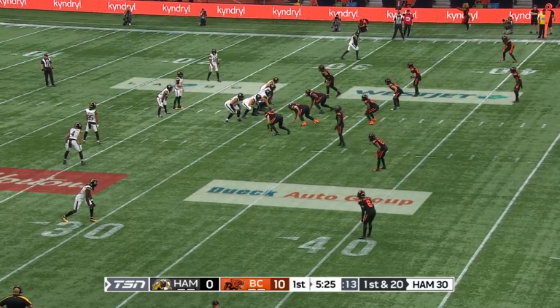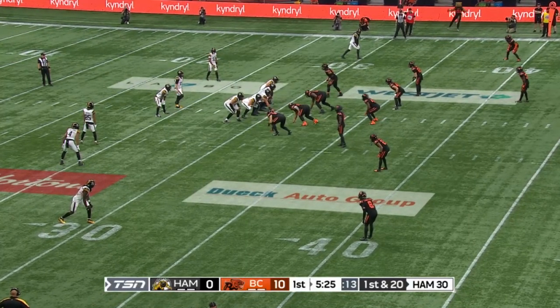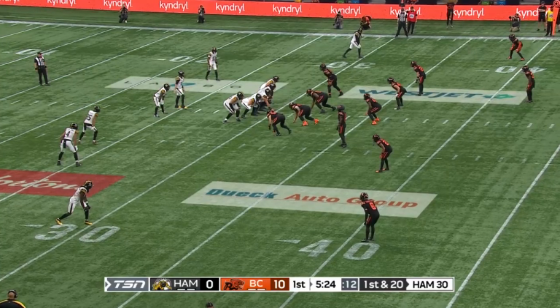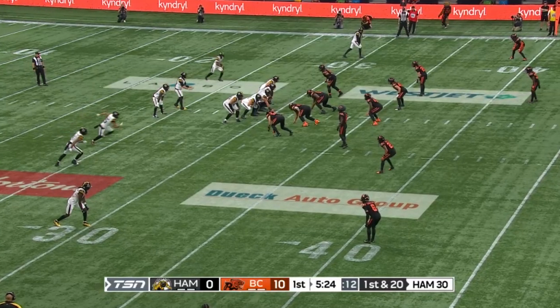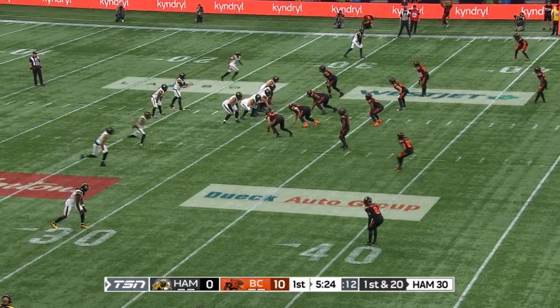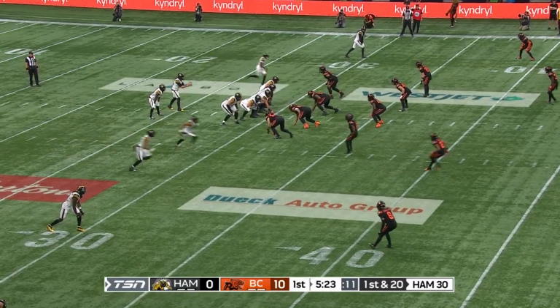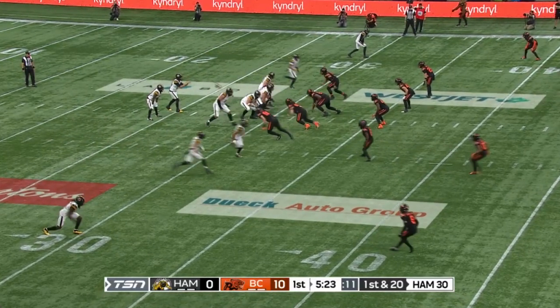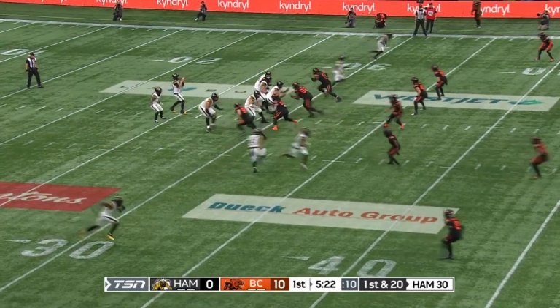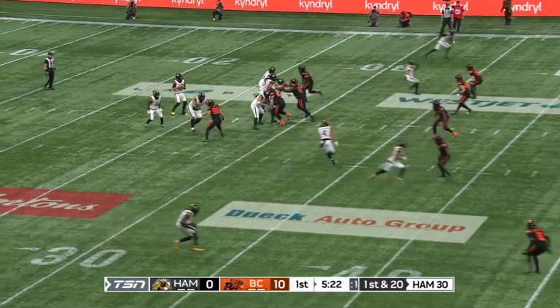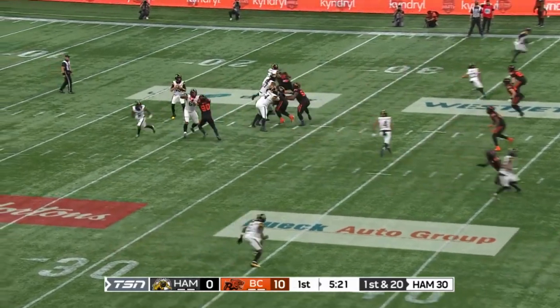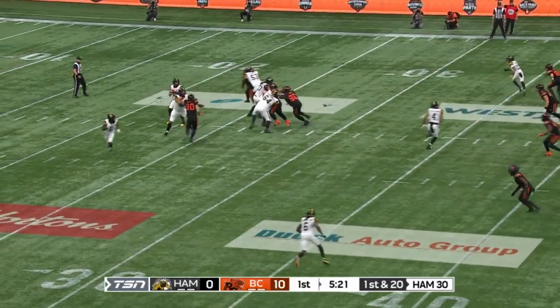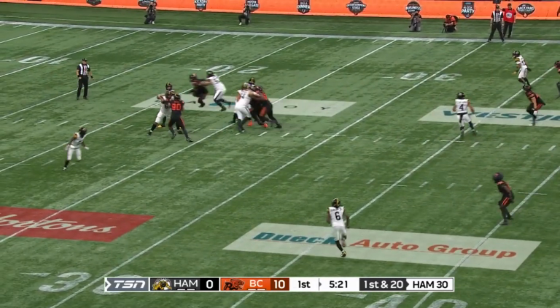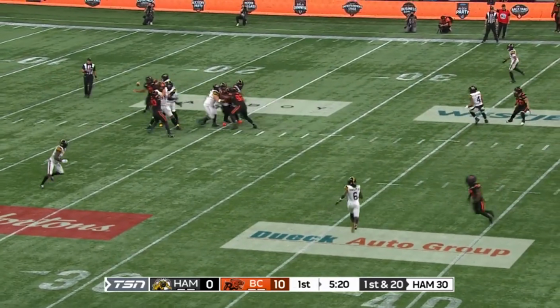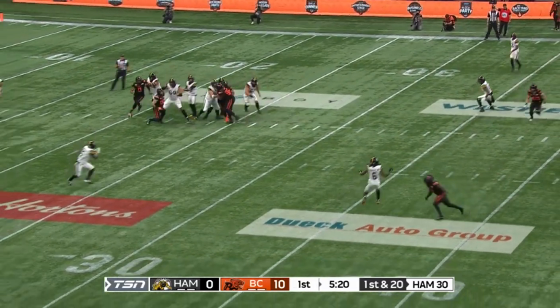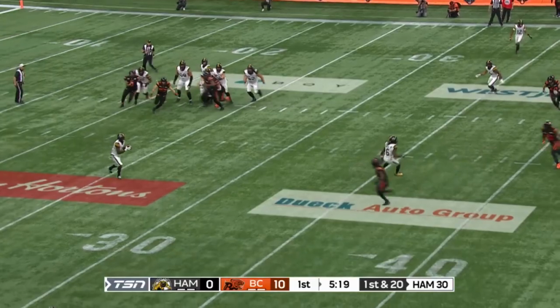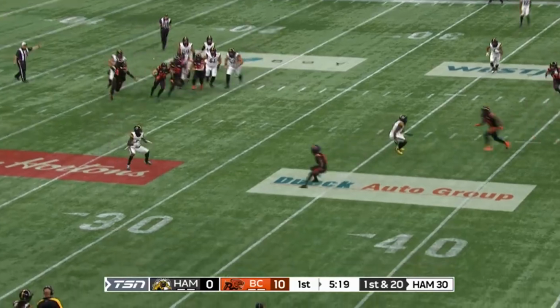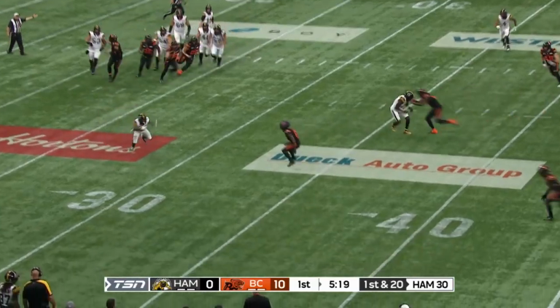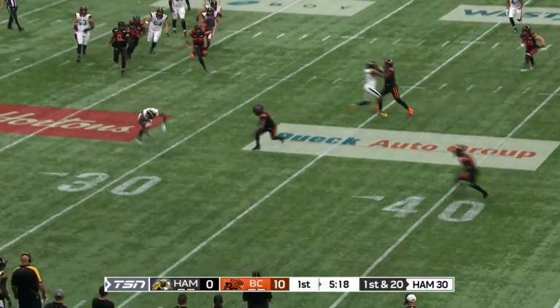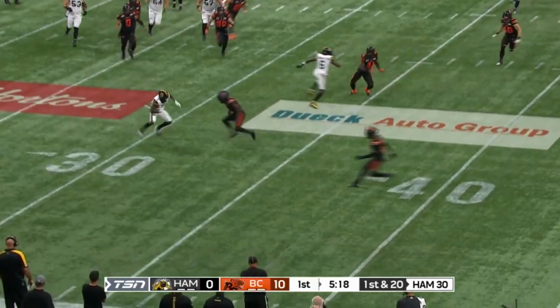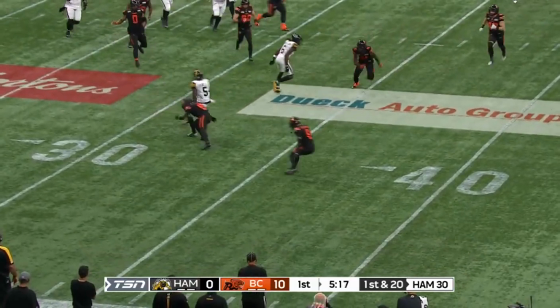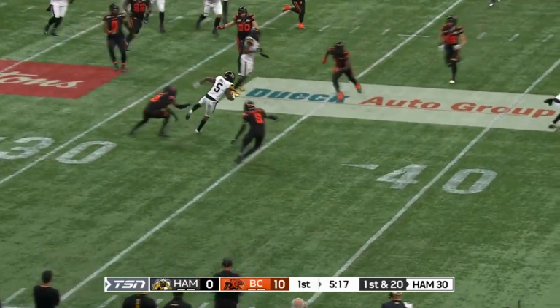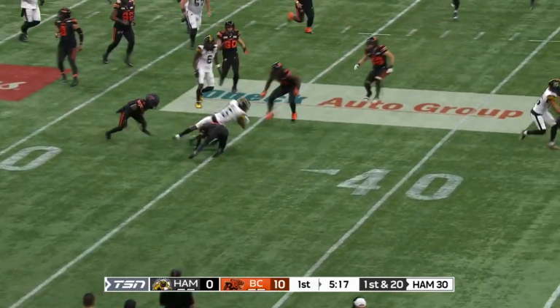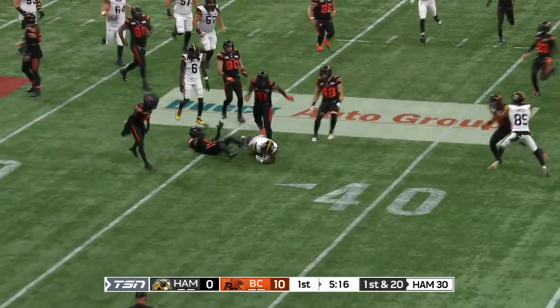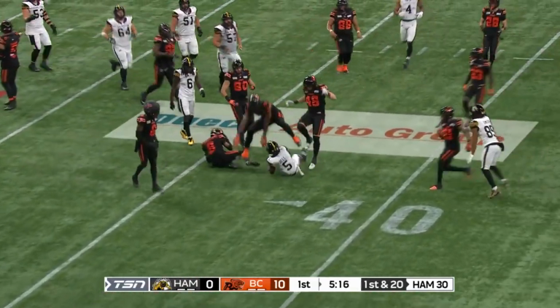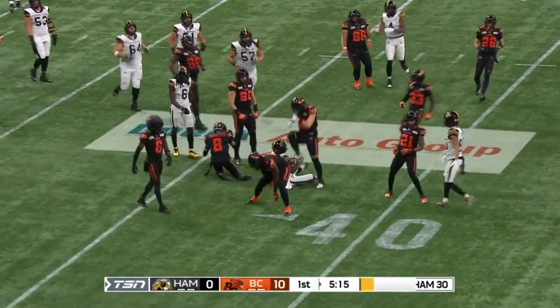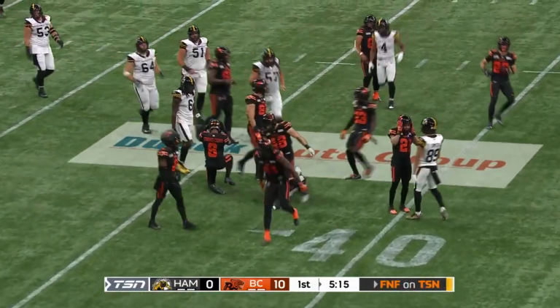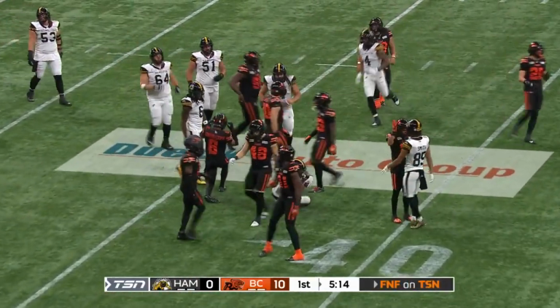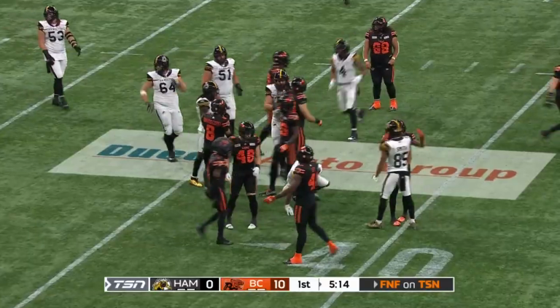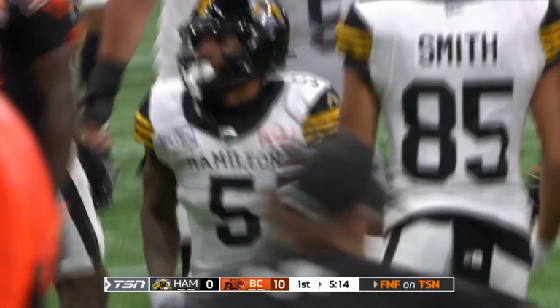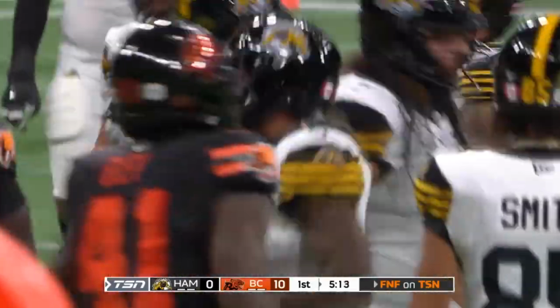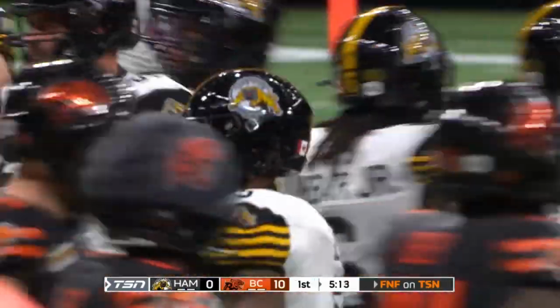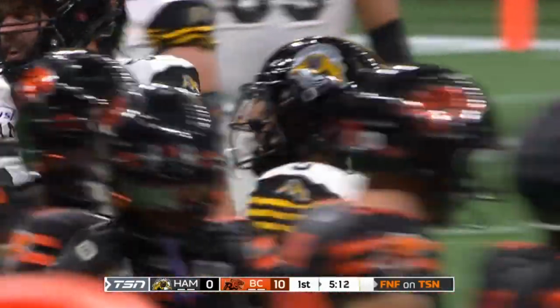First and 20 from their 30-yard line for Bo. Ten more yards, no problem. Bo looking to pass, swings it out this time to Bell. Bell one-on-one with T.J. Lee, who gets a piece of him before he is brought down by Jalen Edwards-Cooper.